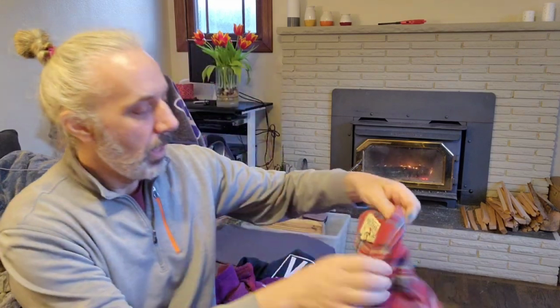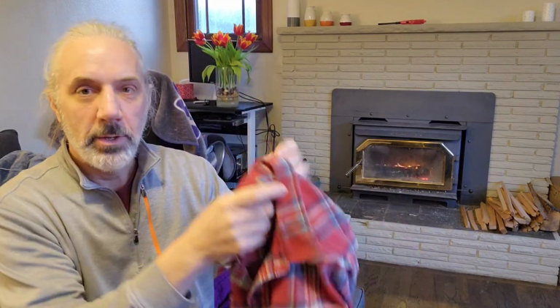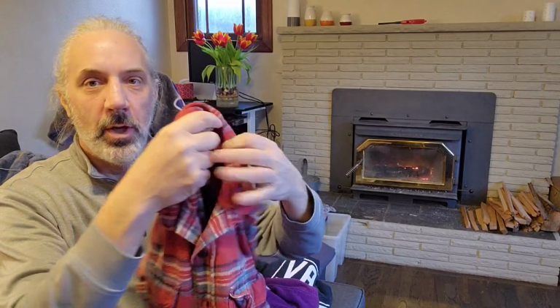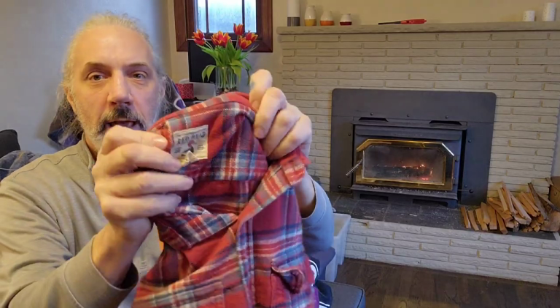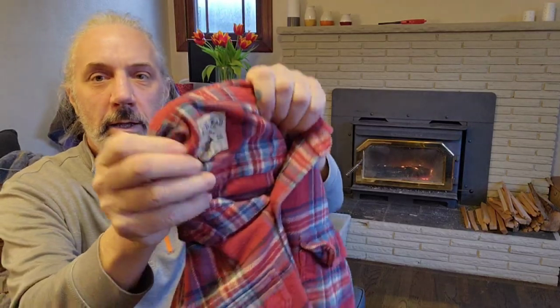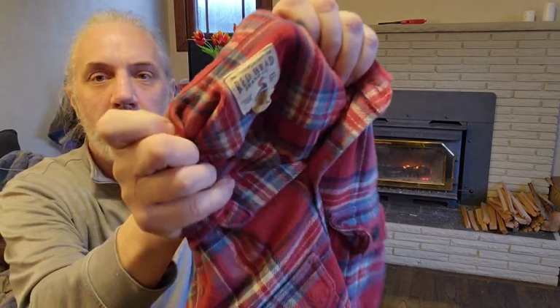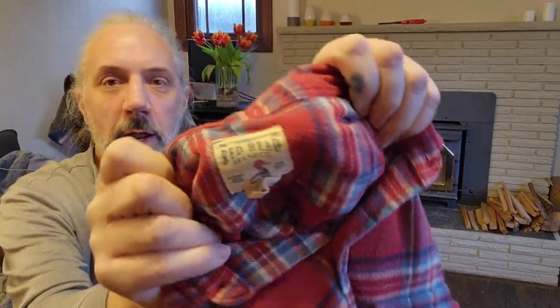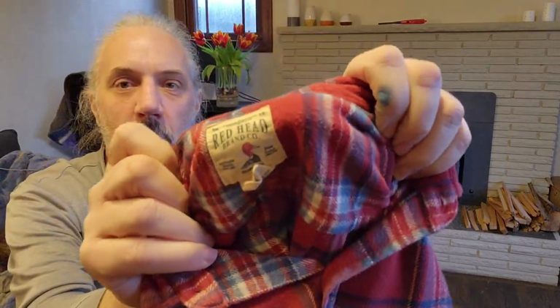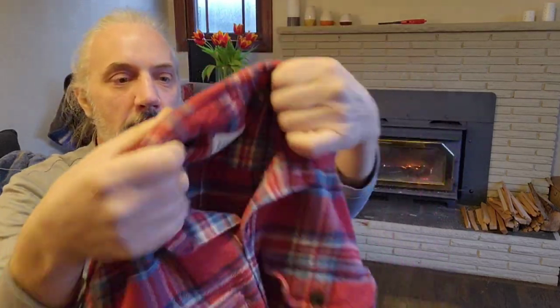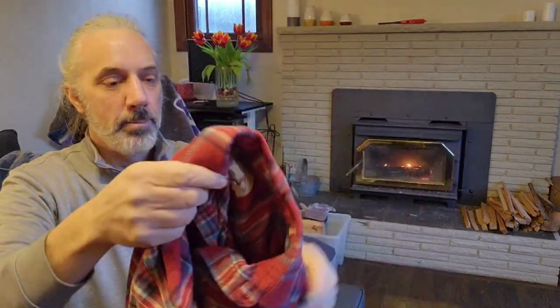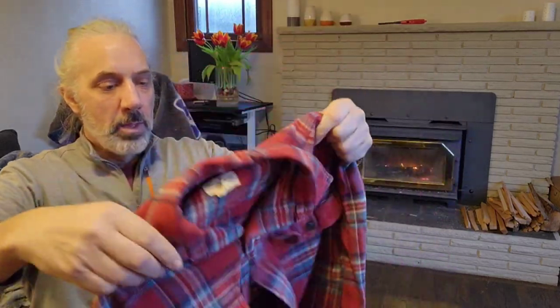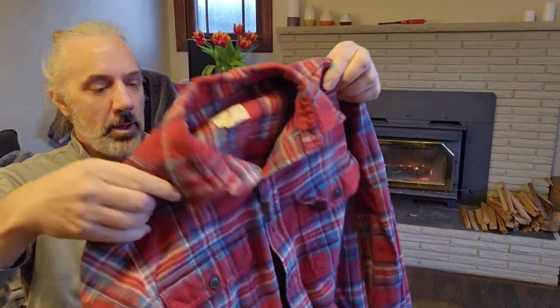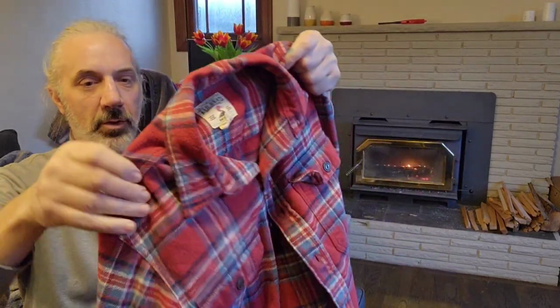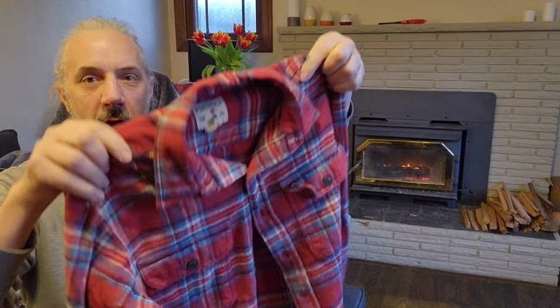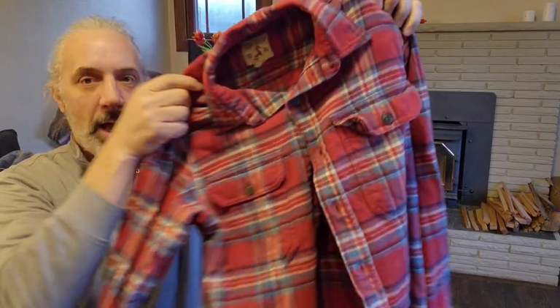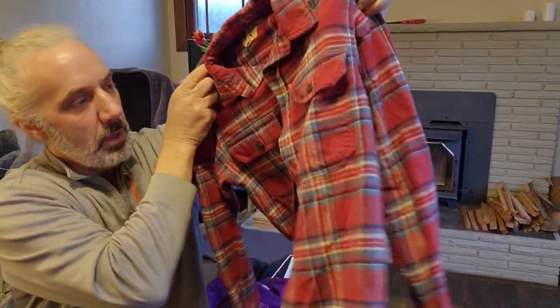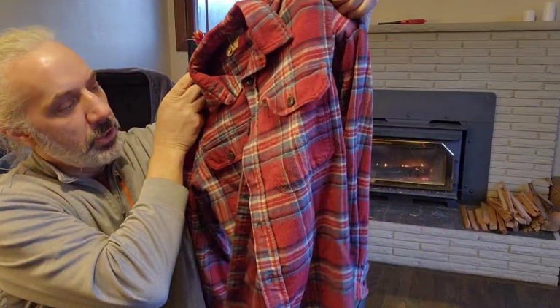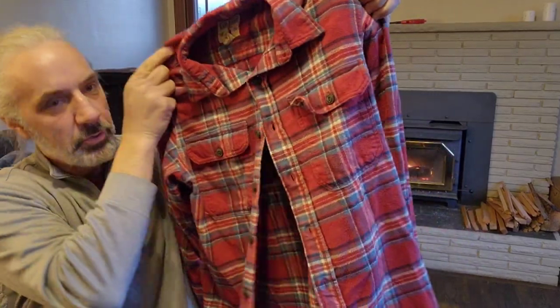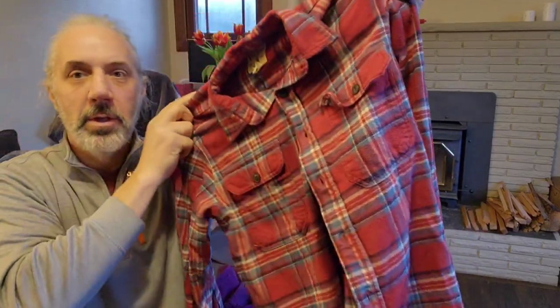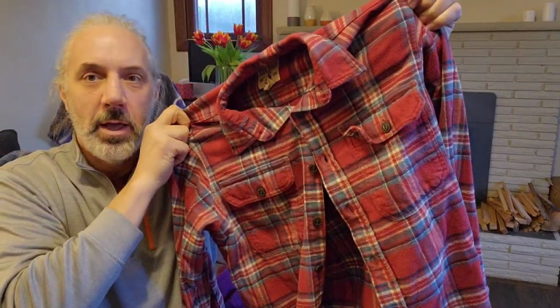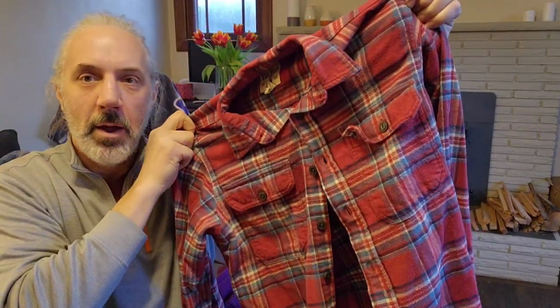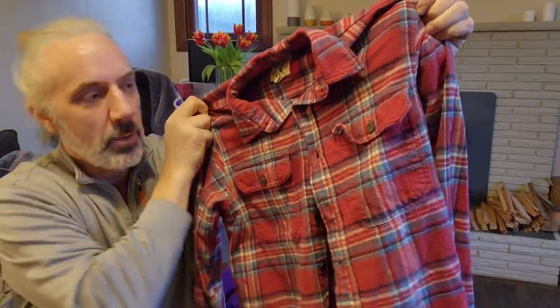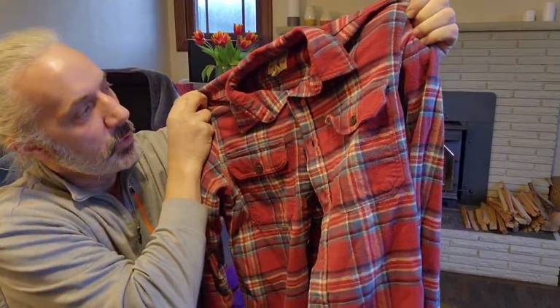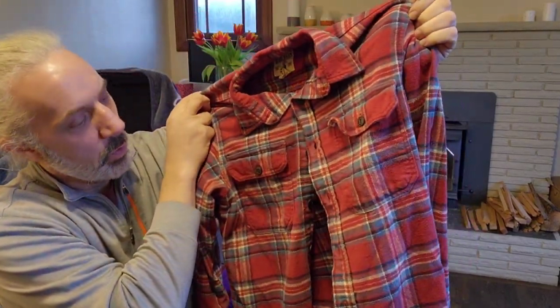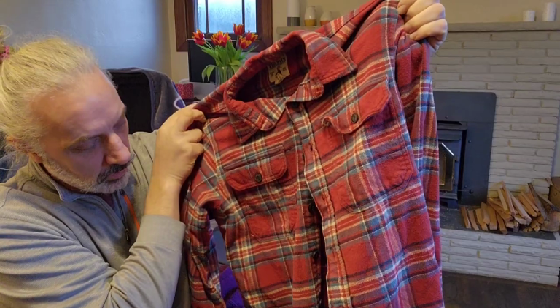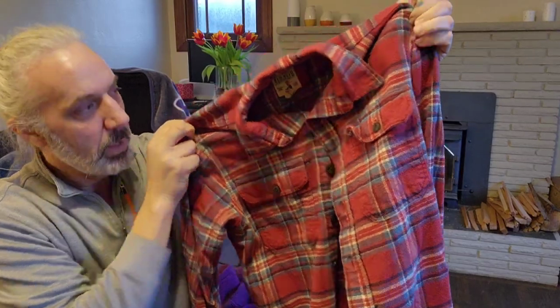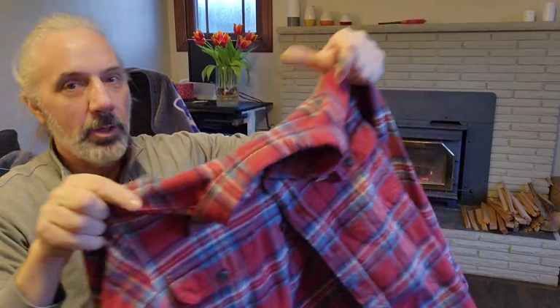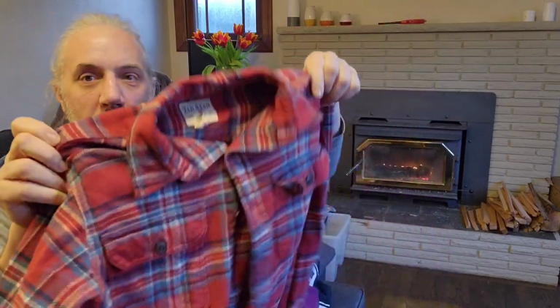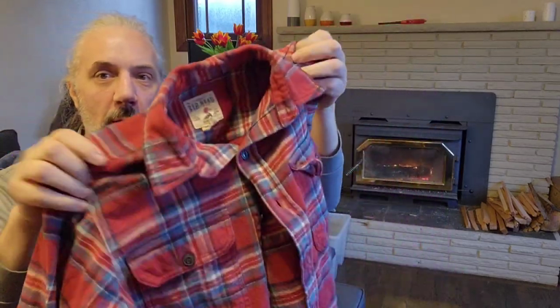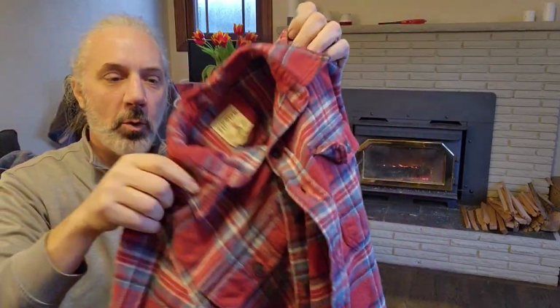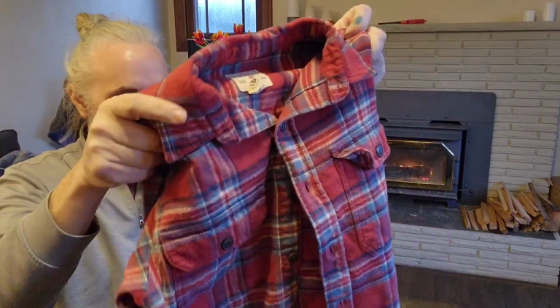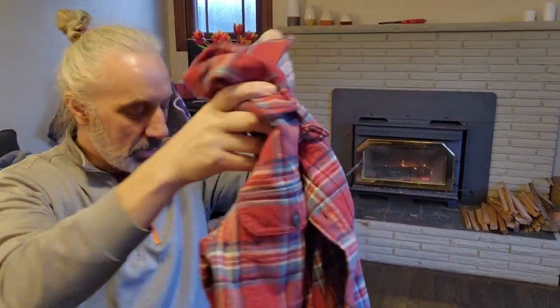I picked up this Redhead. Redhead is a brand that has a lot of these nice heavy fleece shirts. I already picked up one of these before, a similar one, so I think this will probably be a $20 to $25 sale.